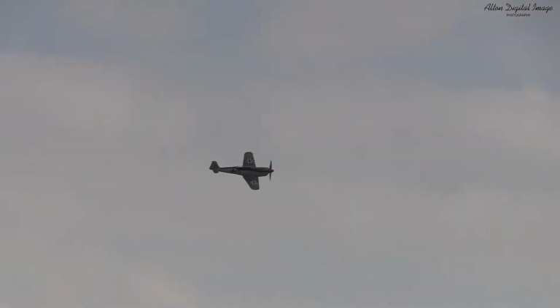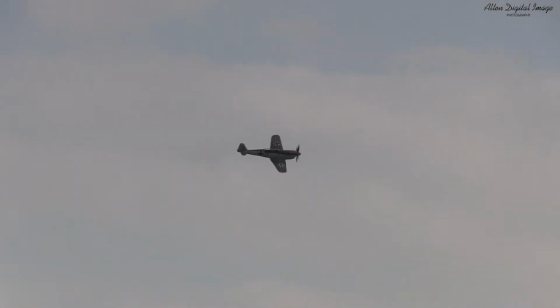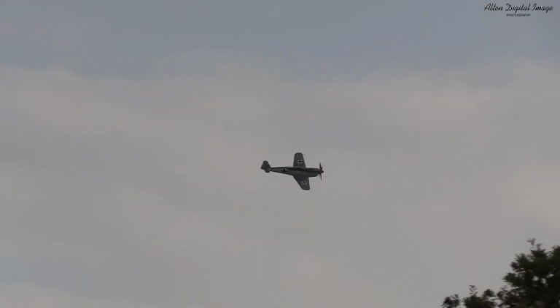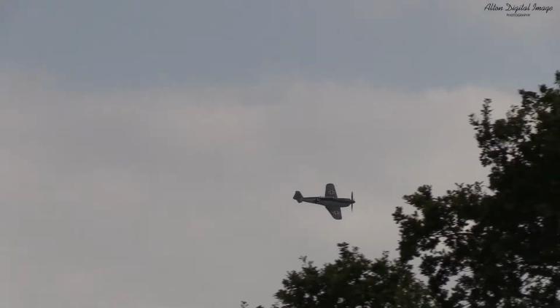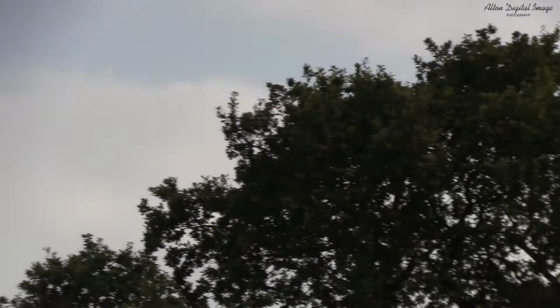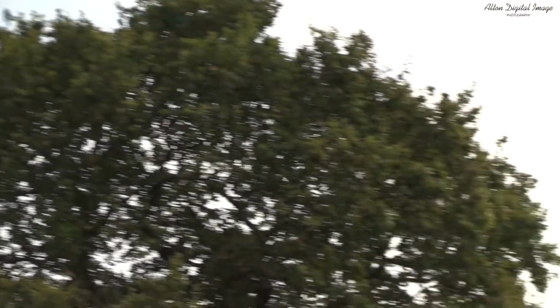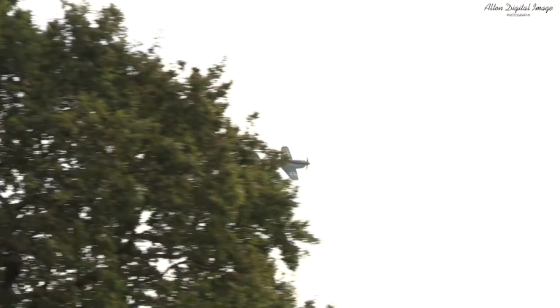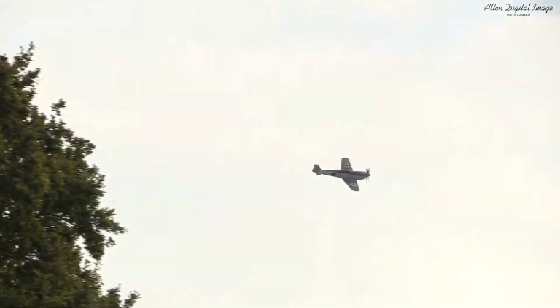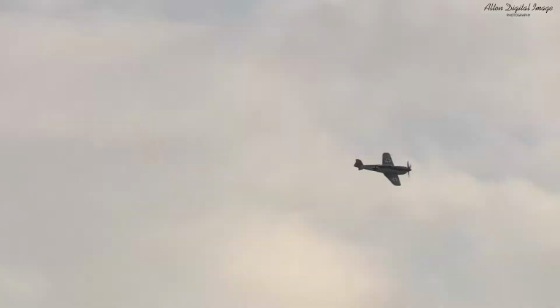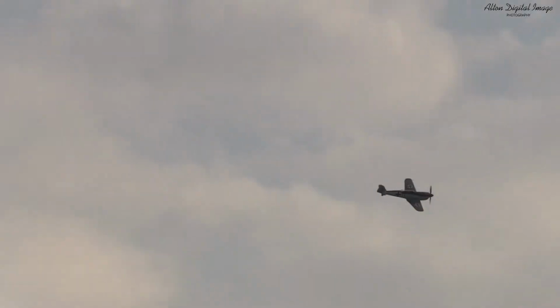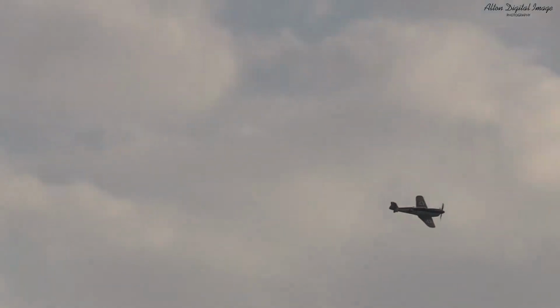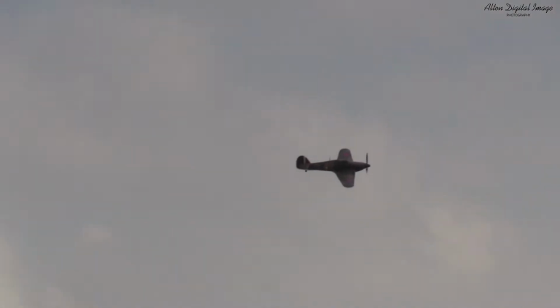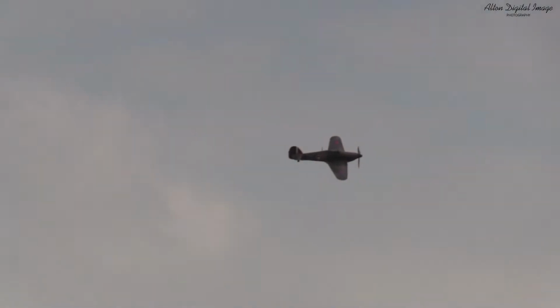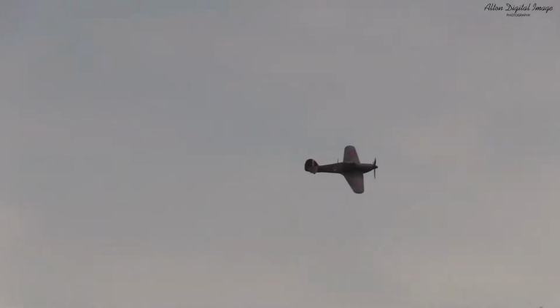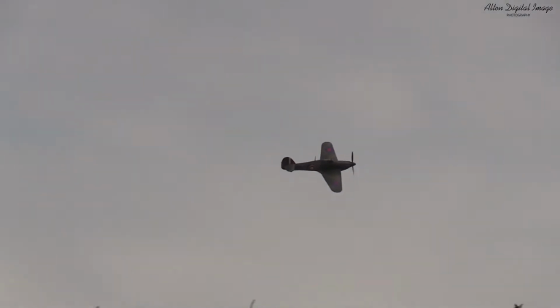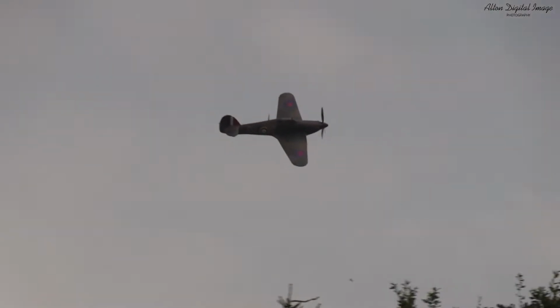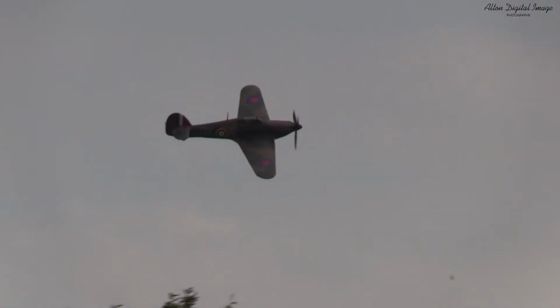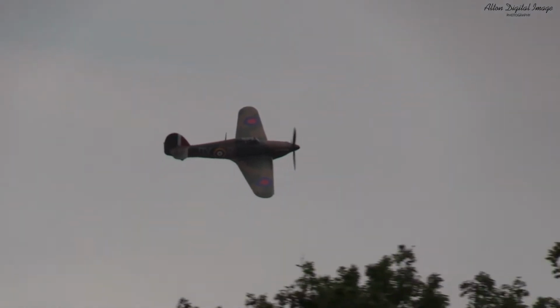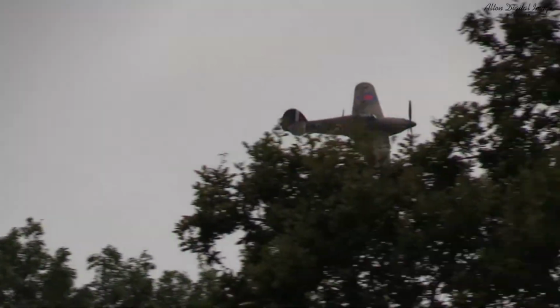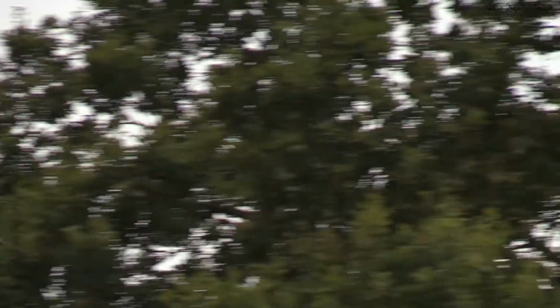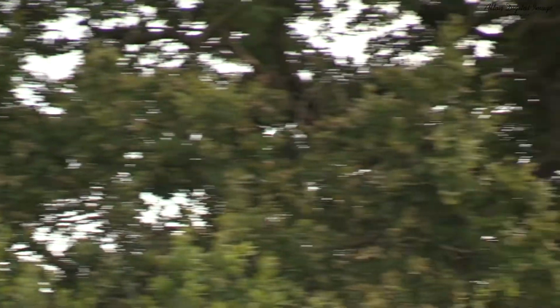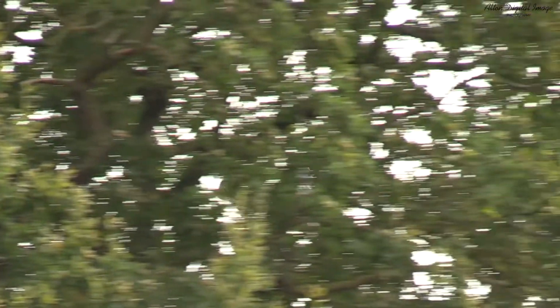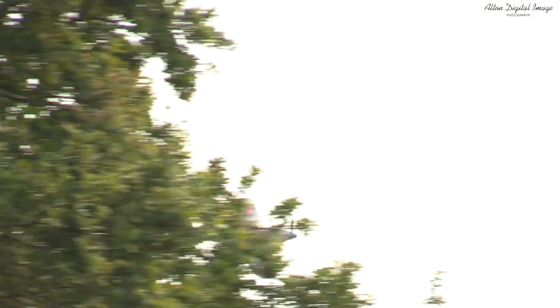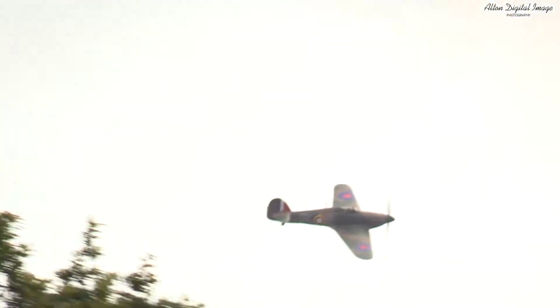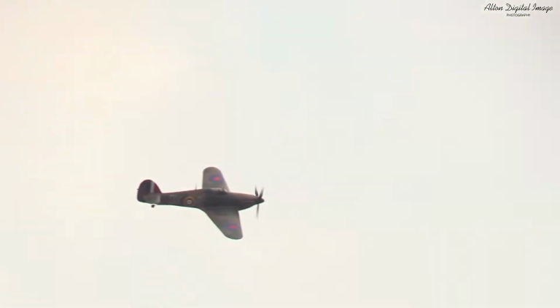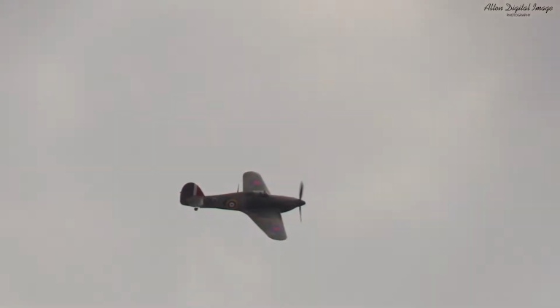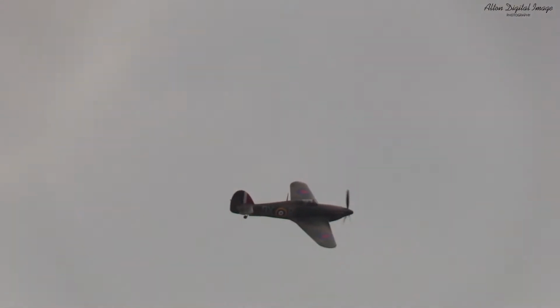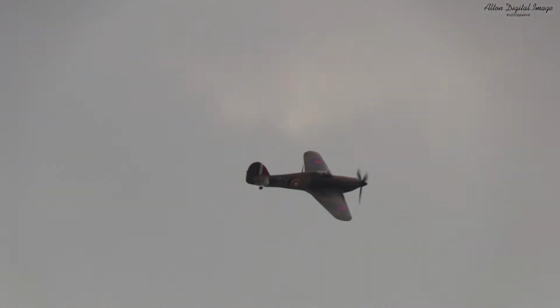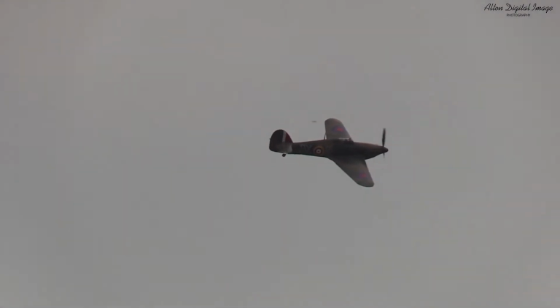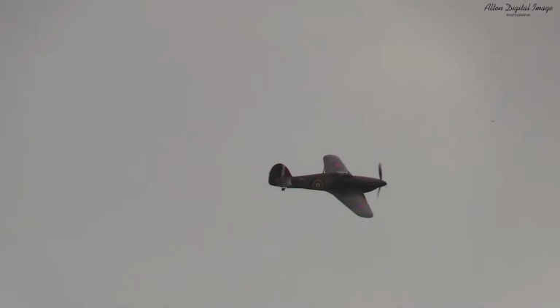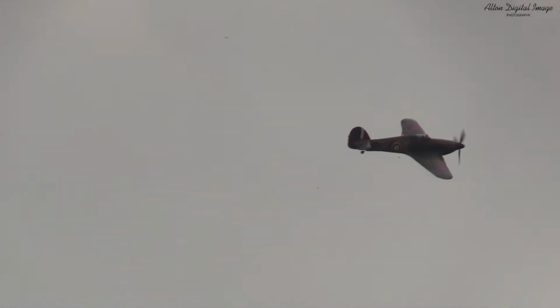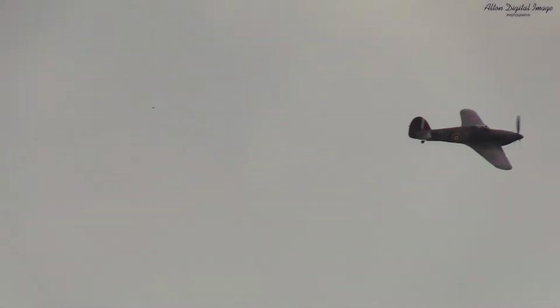One of my favourite aircraft of all time. See here — Spitfire Mark 9 also.